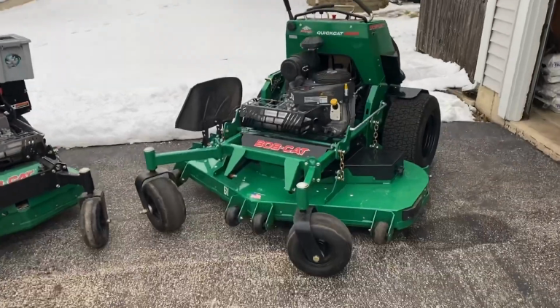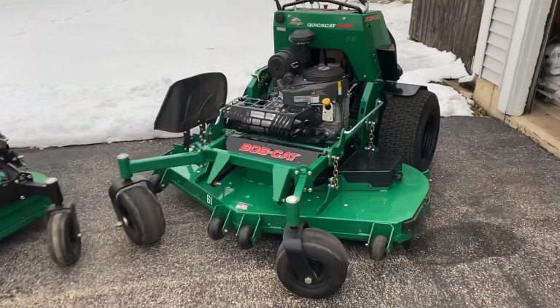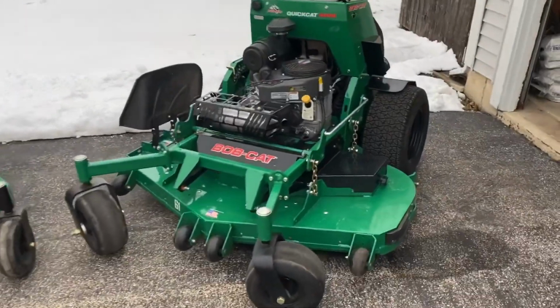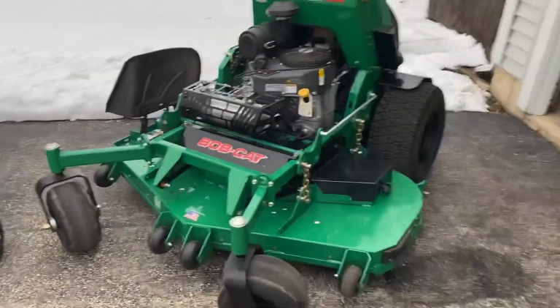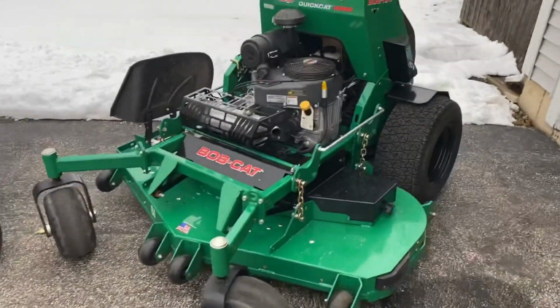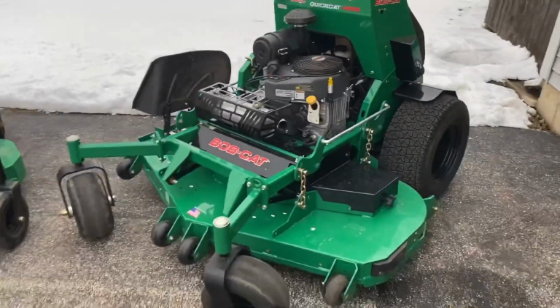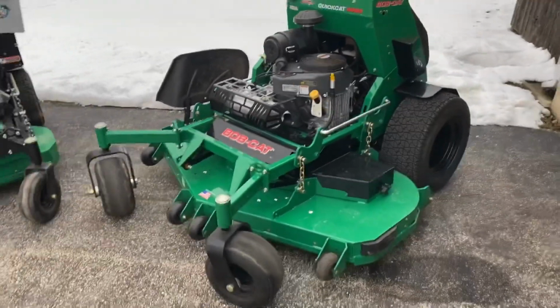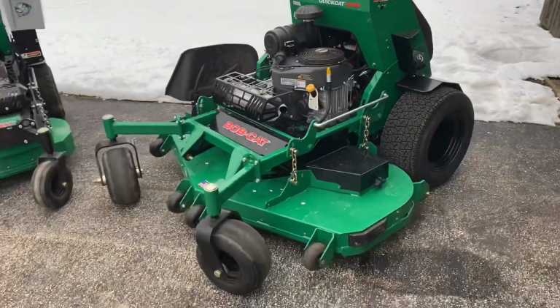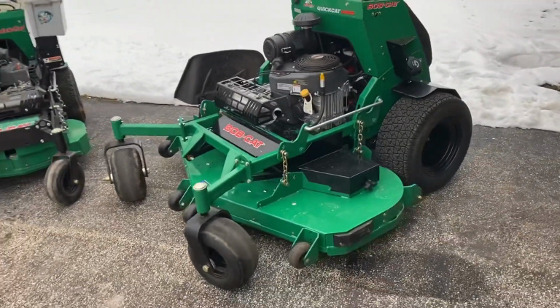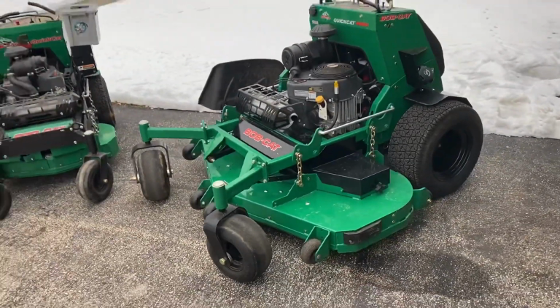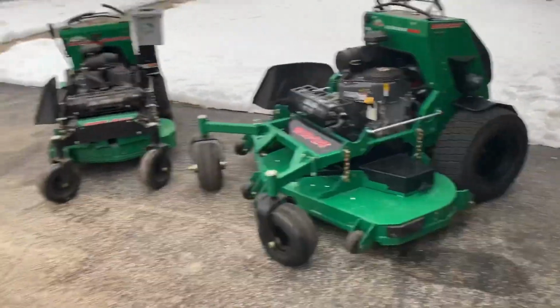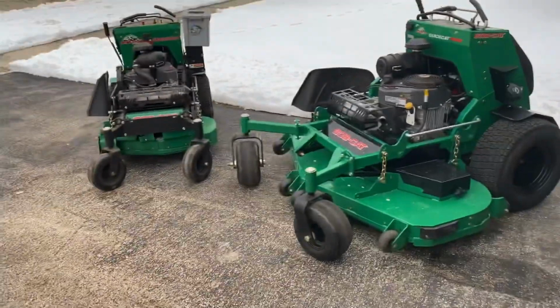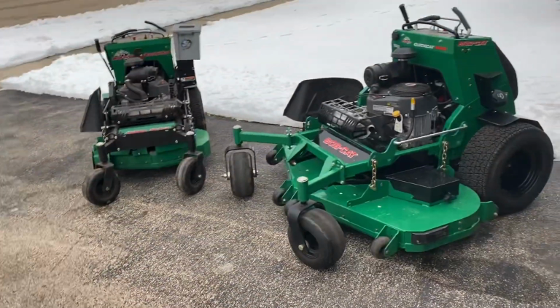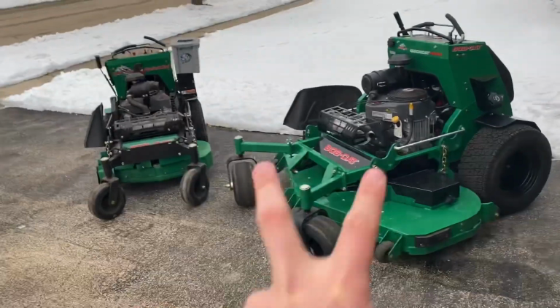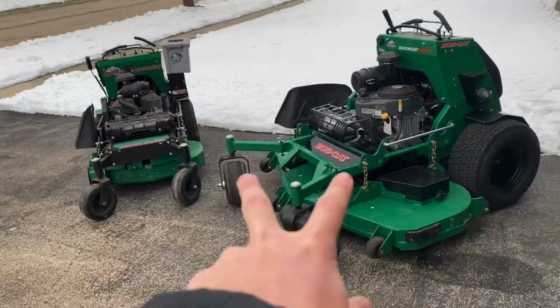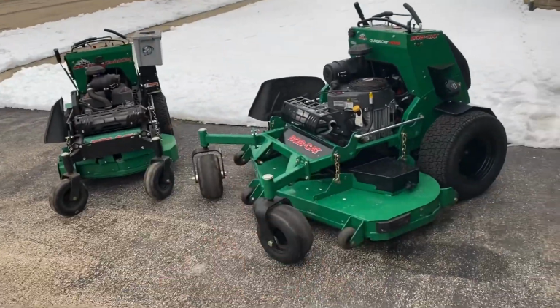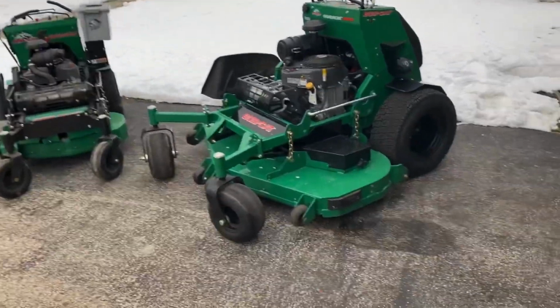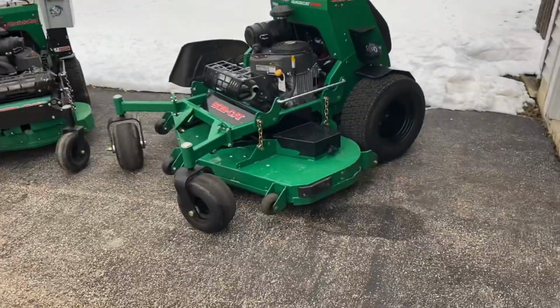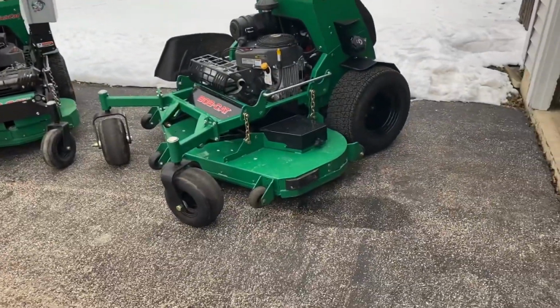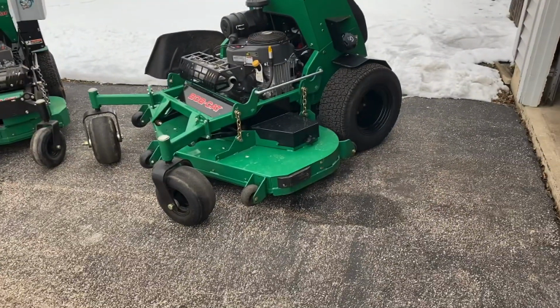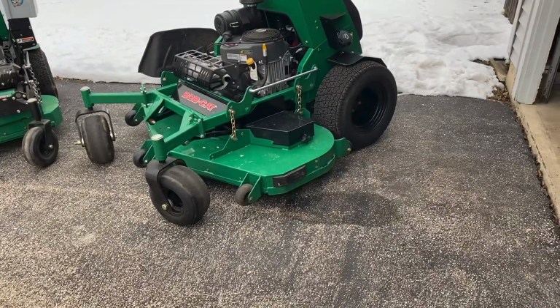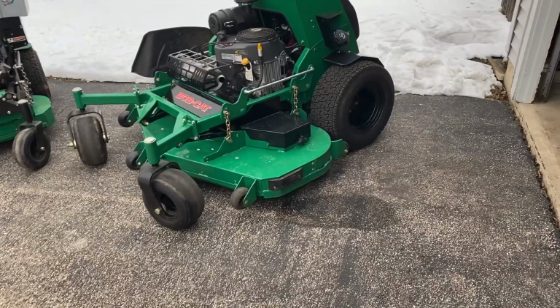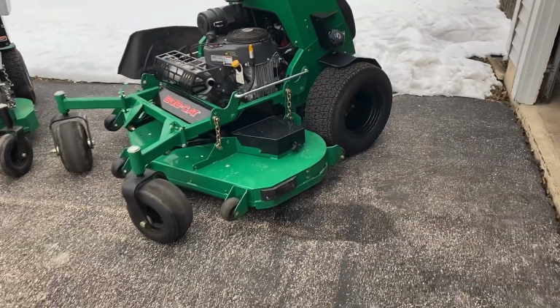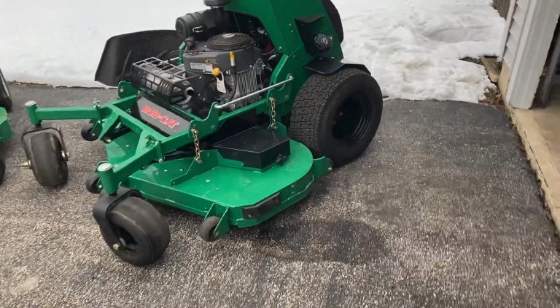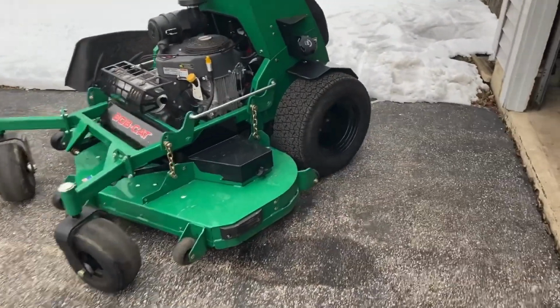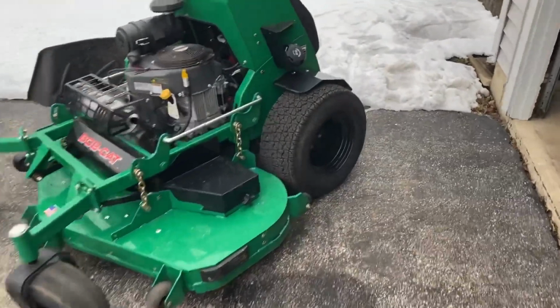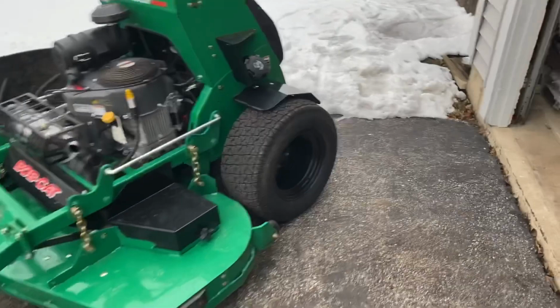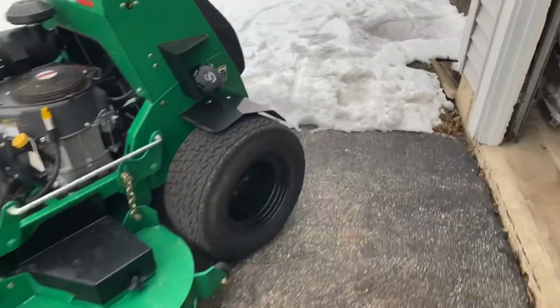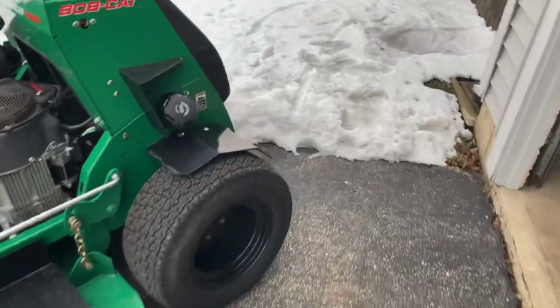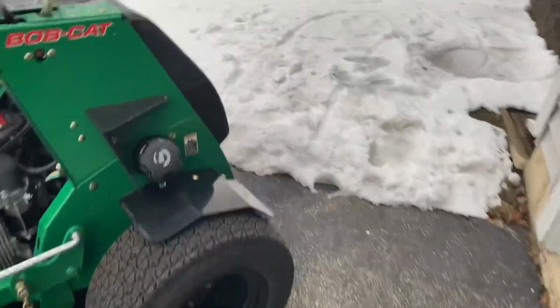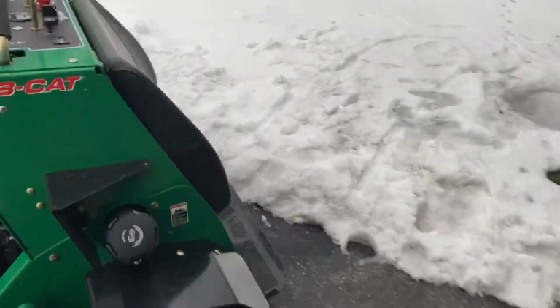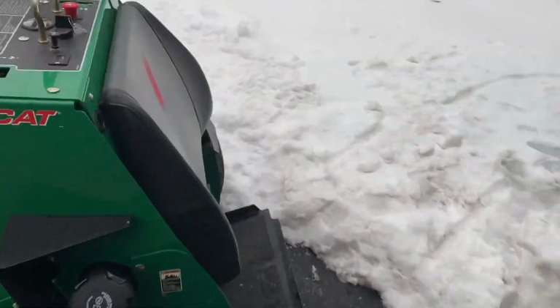I pulled the trigger on a new 61 inch stander. I'll be running these two mowers this season. Let's do a little walk-around, starting with the control panel.